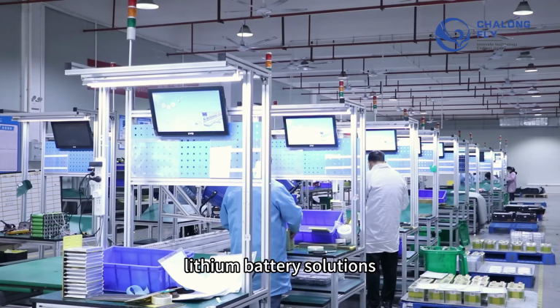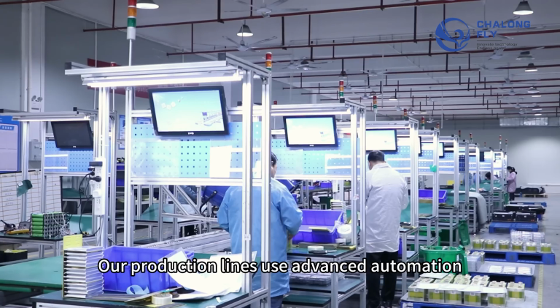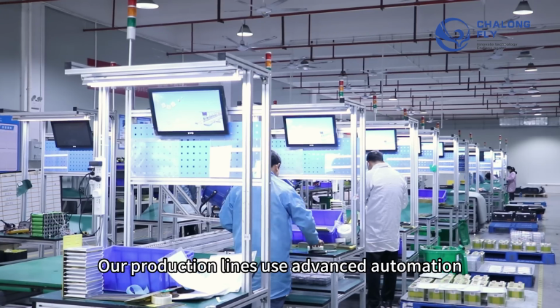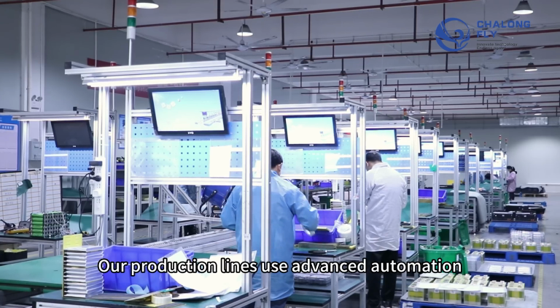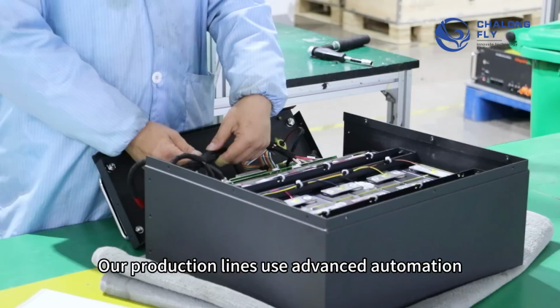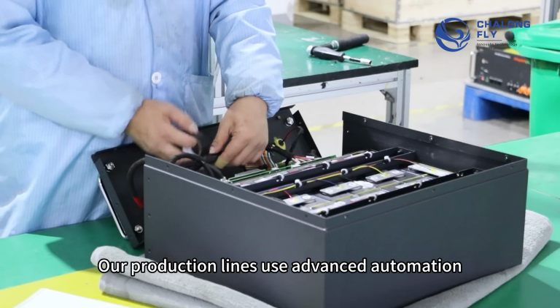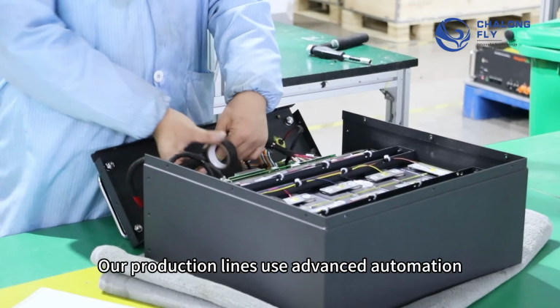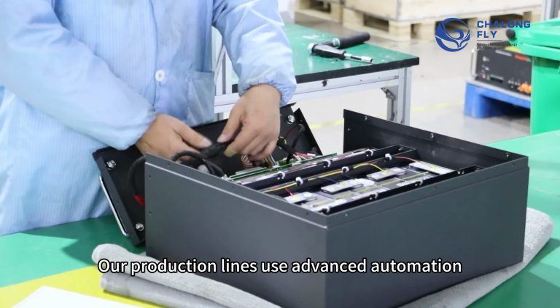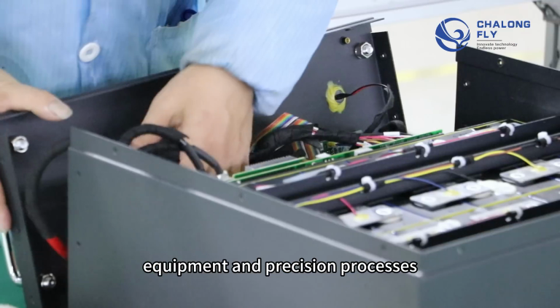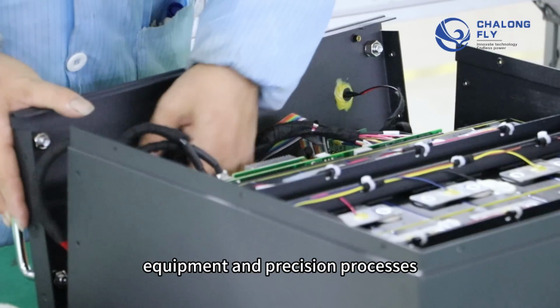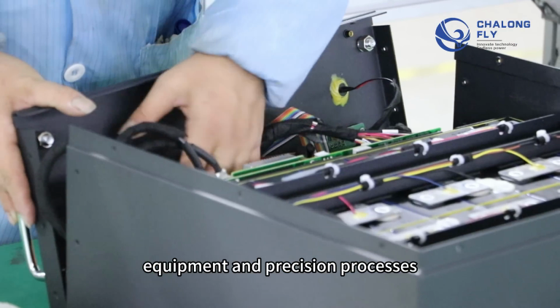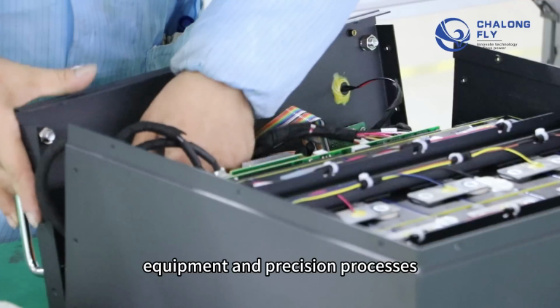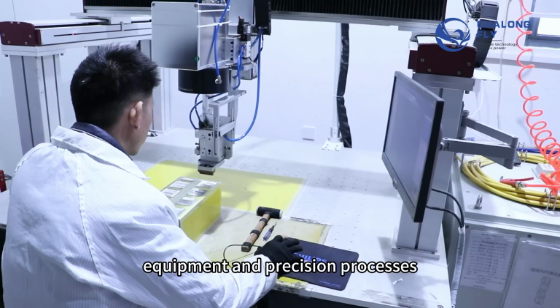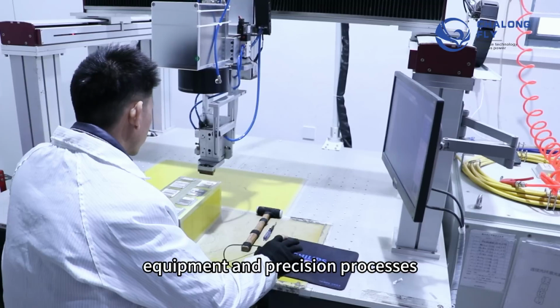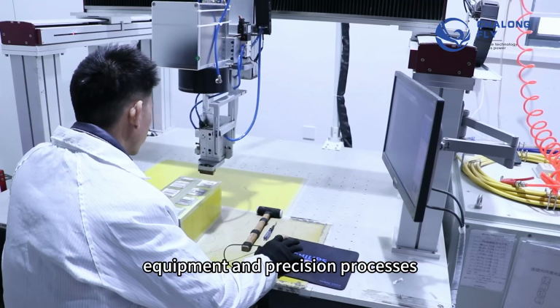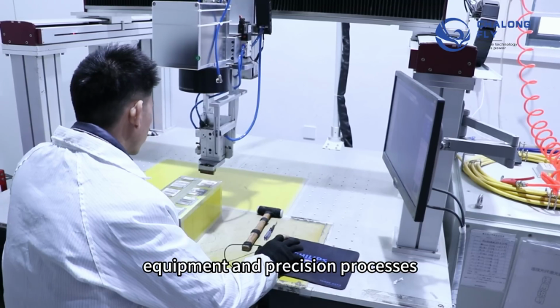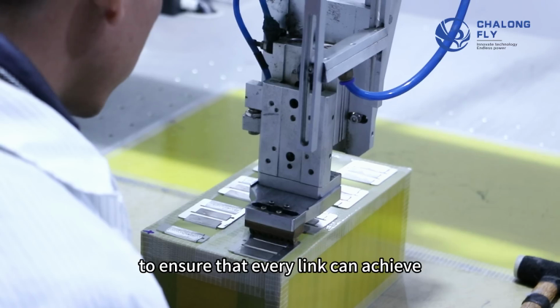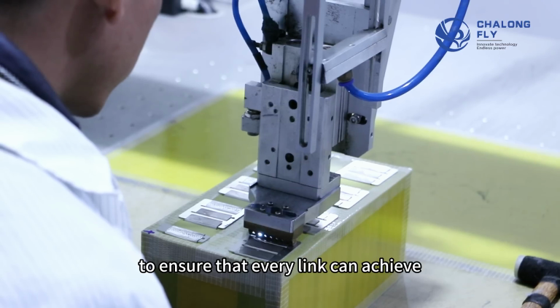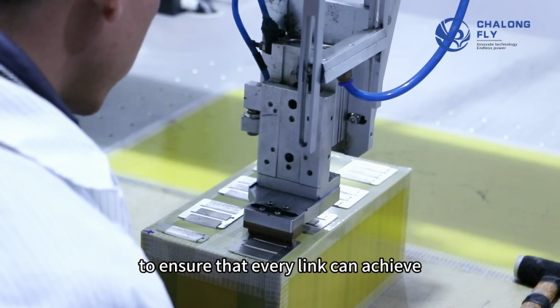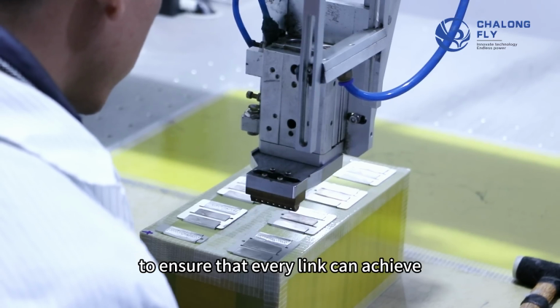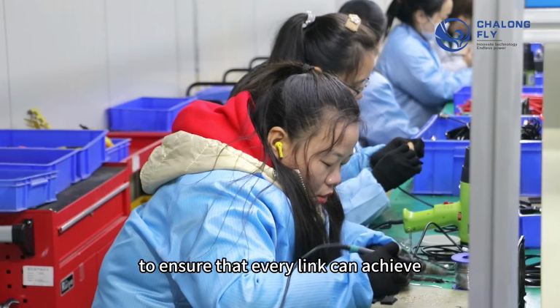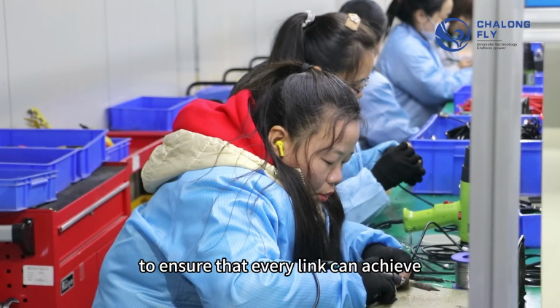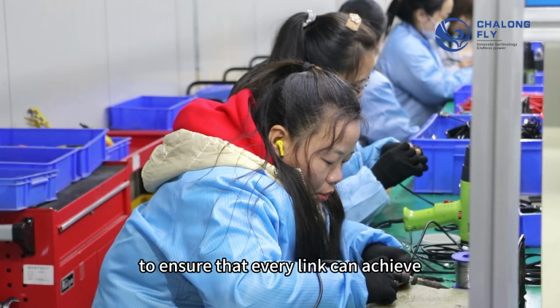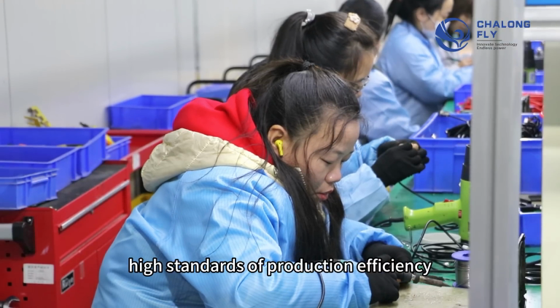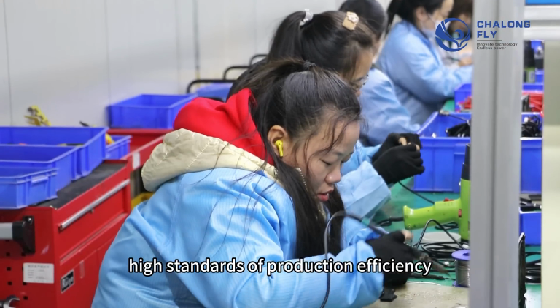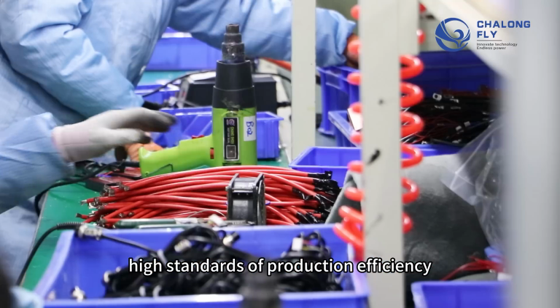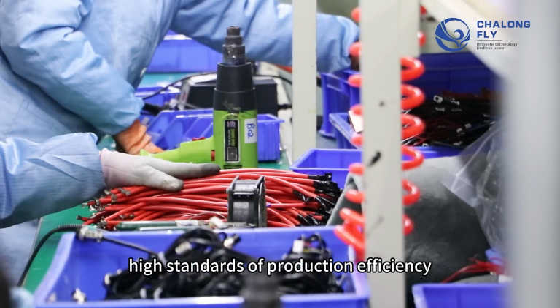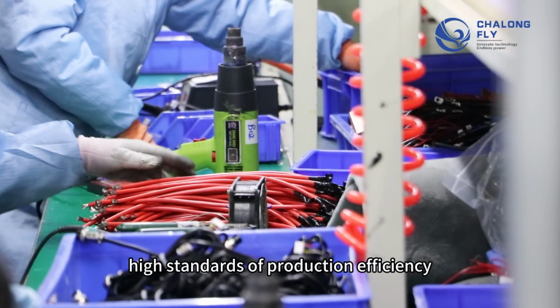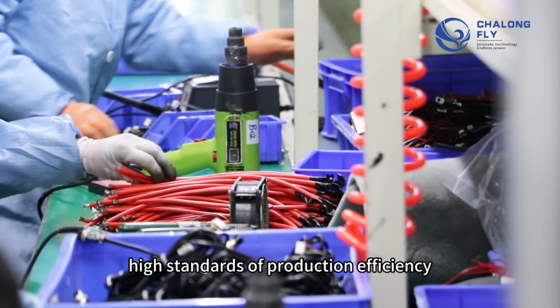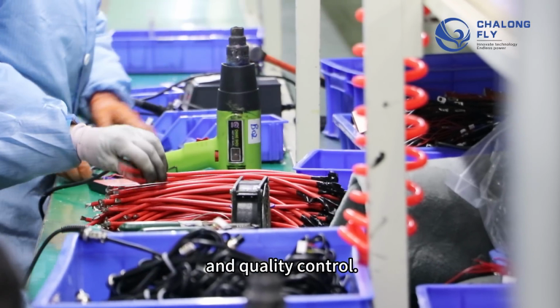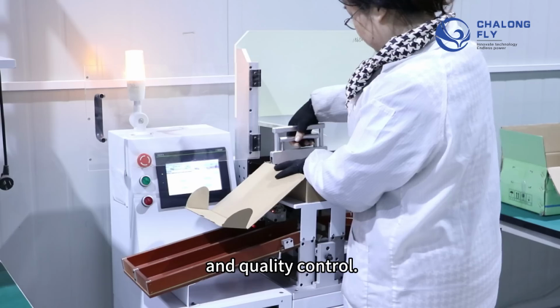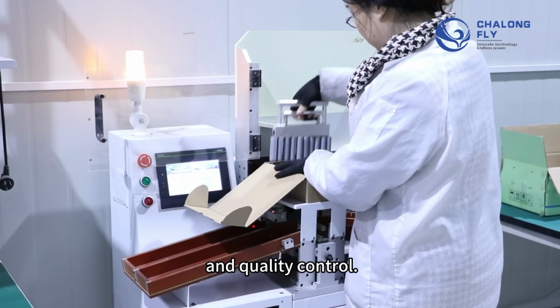Our production lines use advanced automation equipment and precision processes to ensure that every link can achieve high standards of production efficiency and quality control.